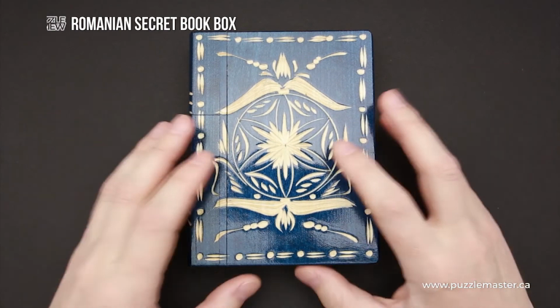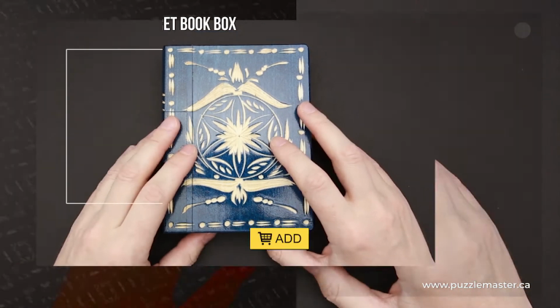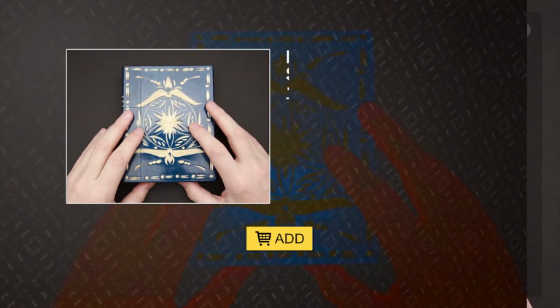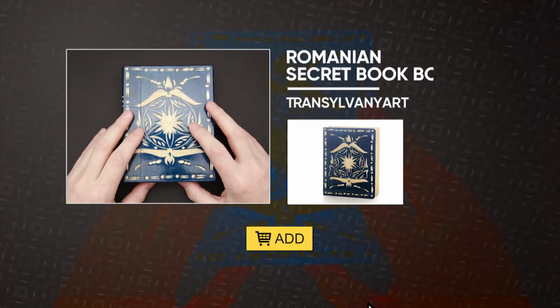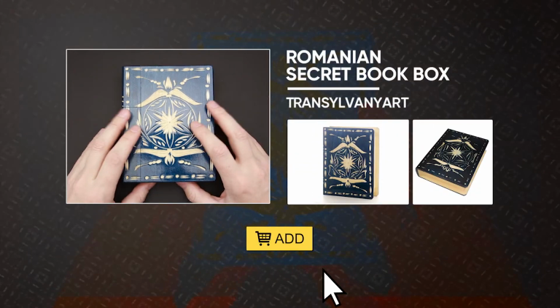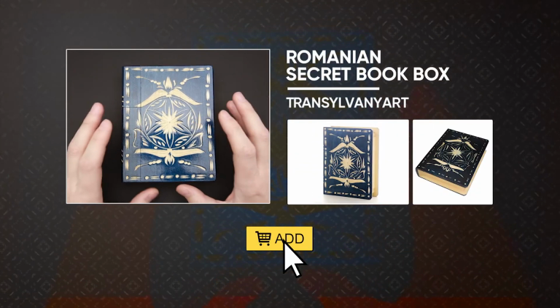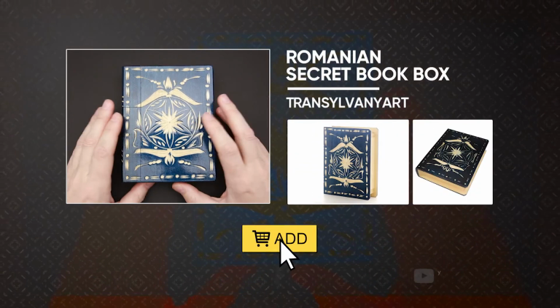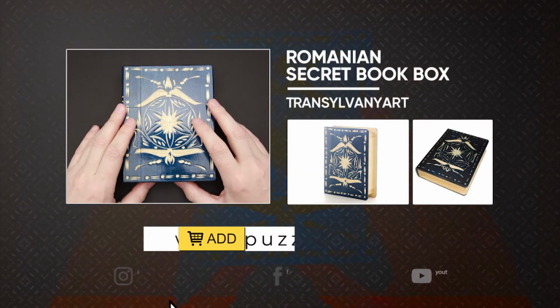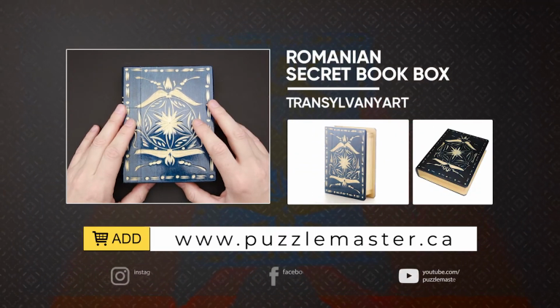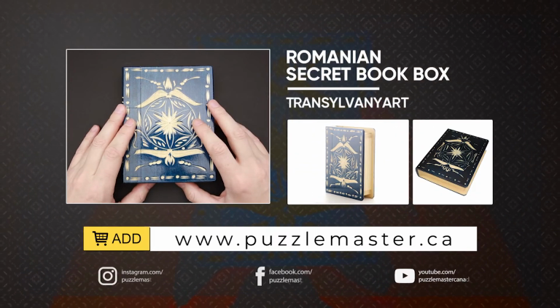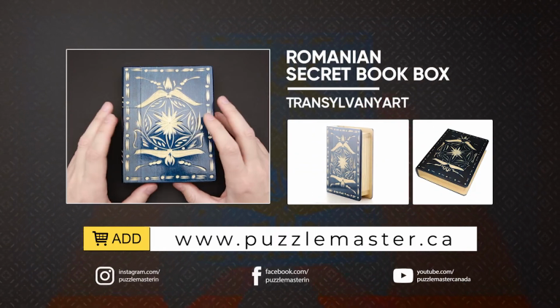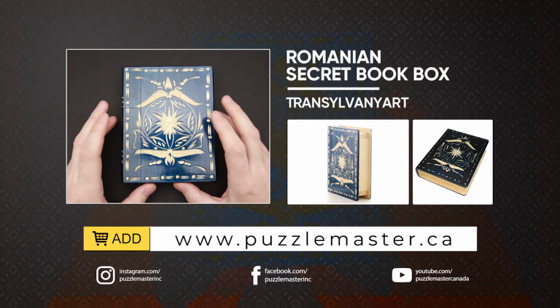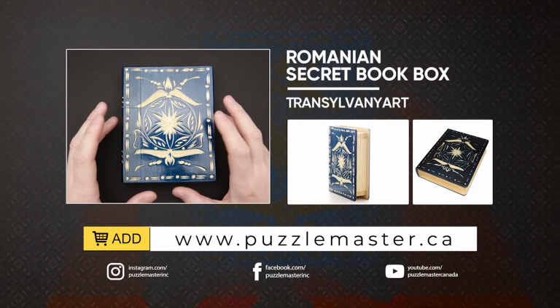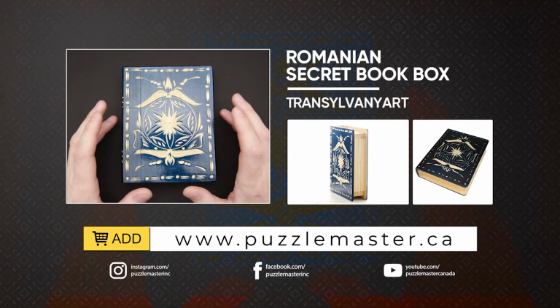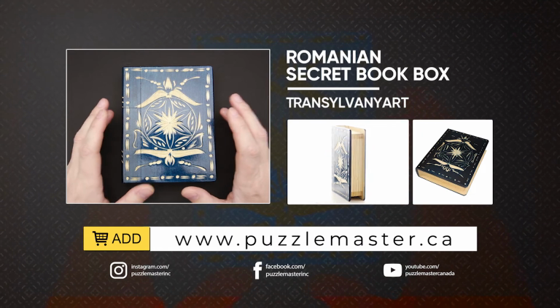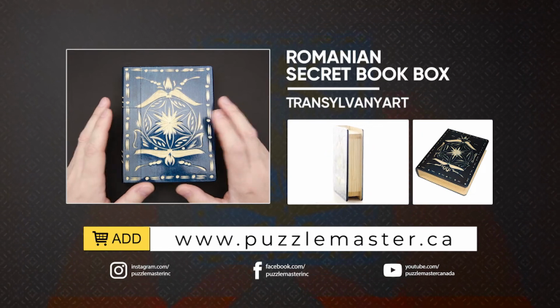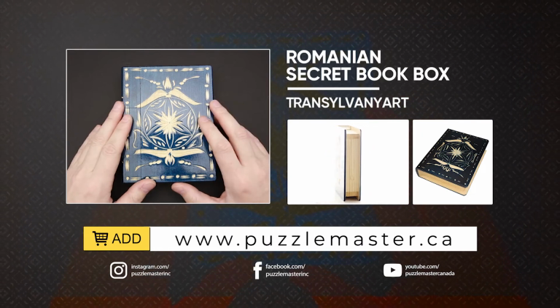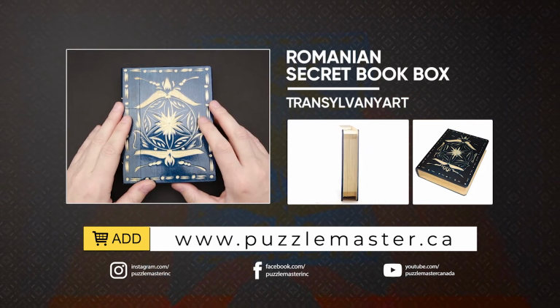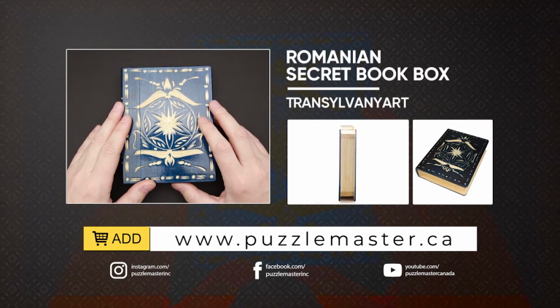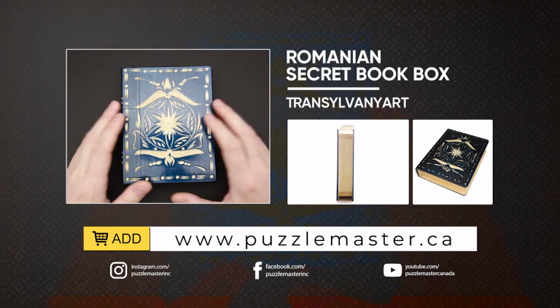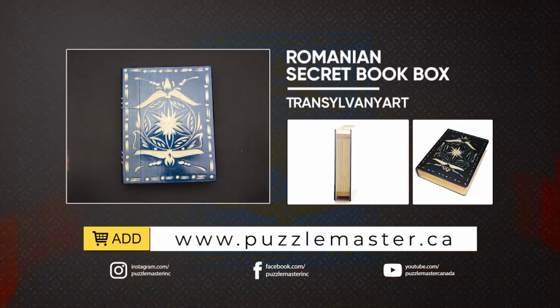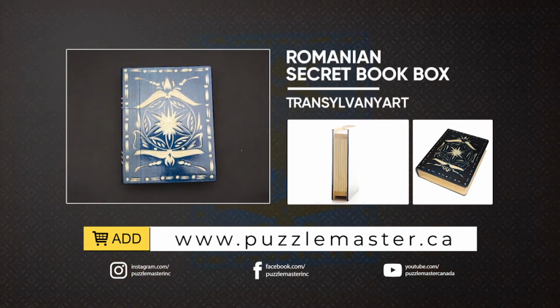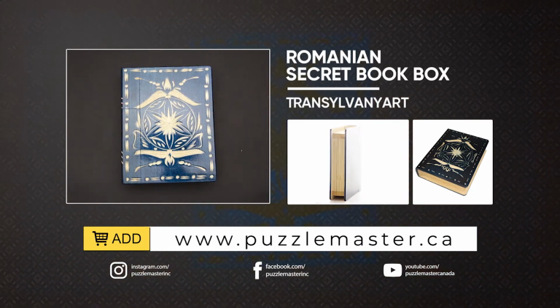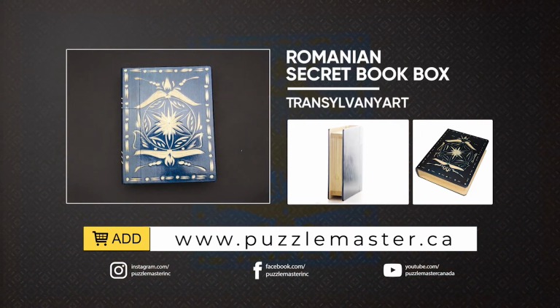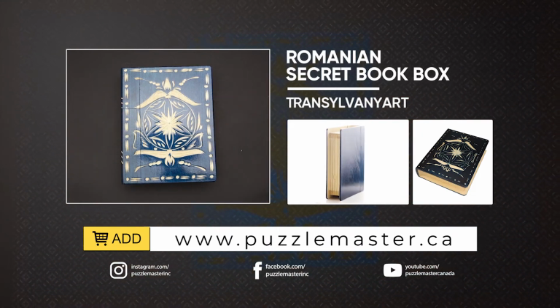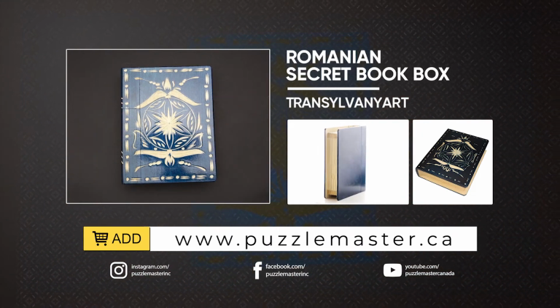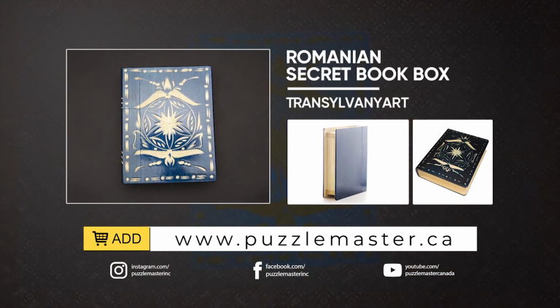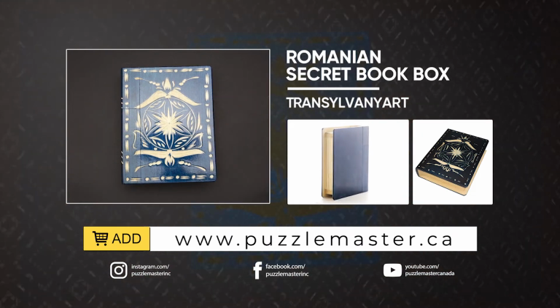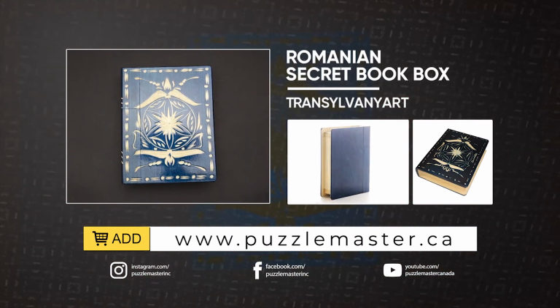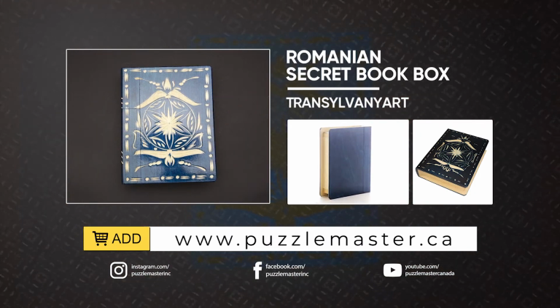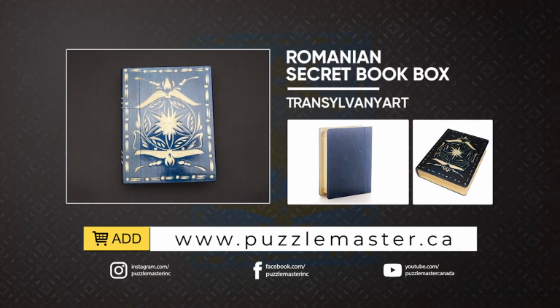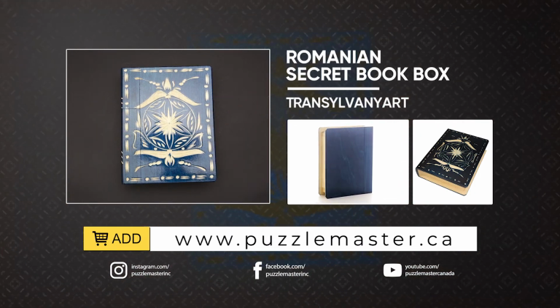If you like the Romanian Secret Book Box puzzle and you want to buy it, go to puzzlemaster.ca. See you next time!